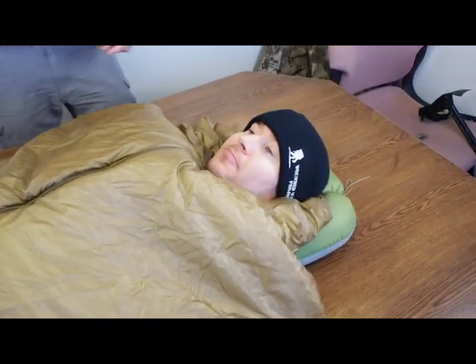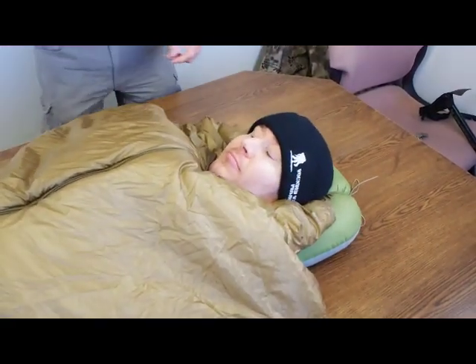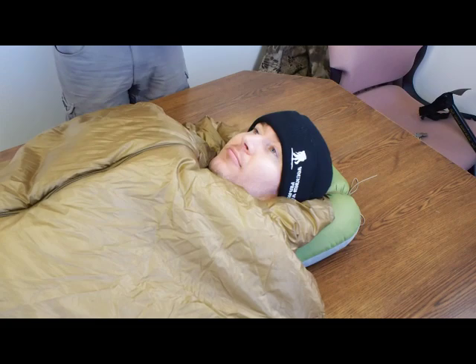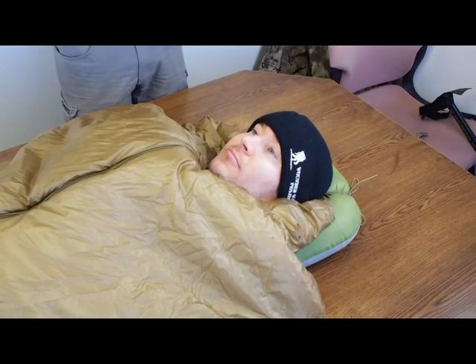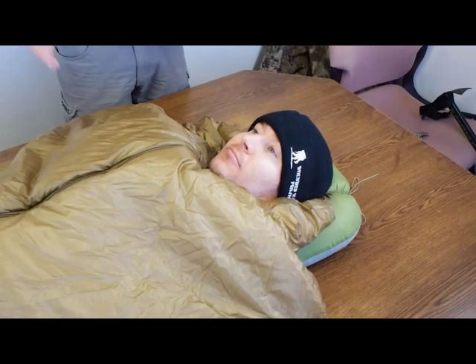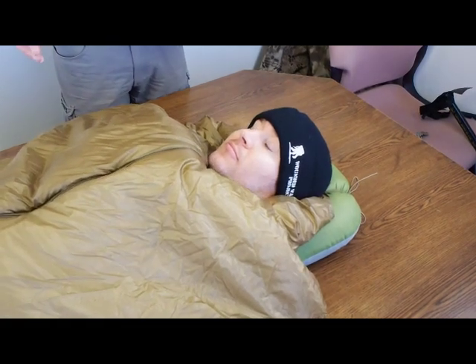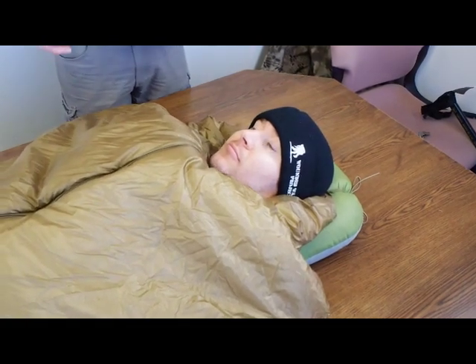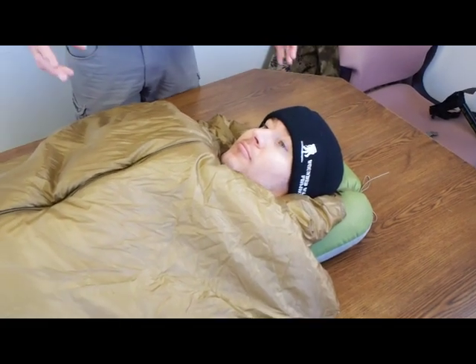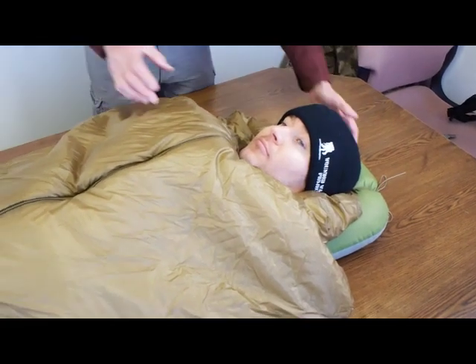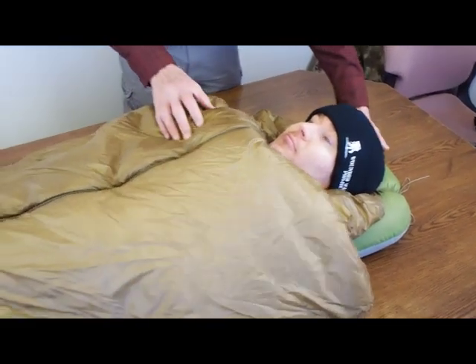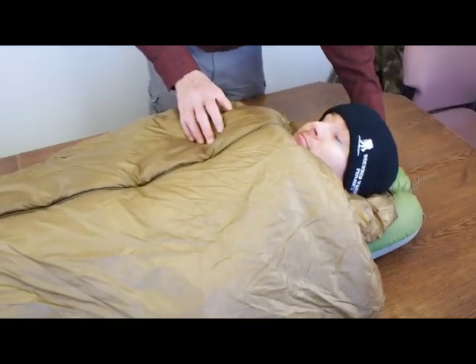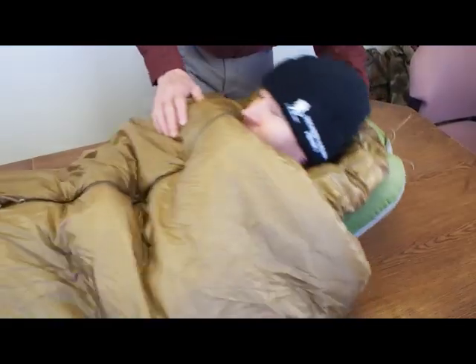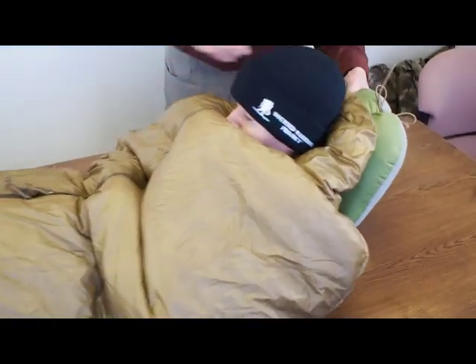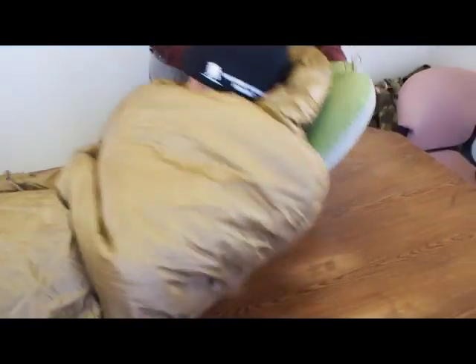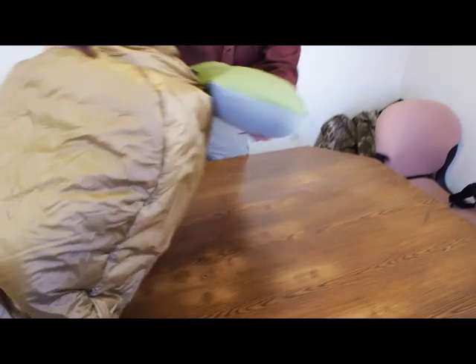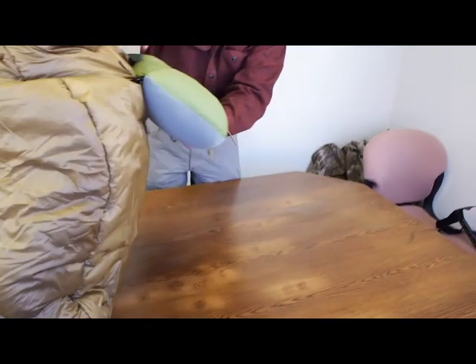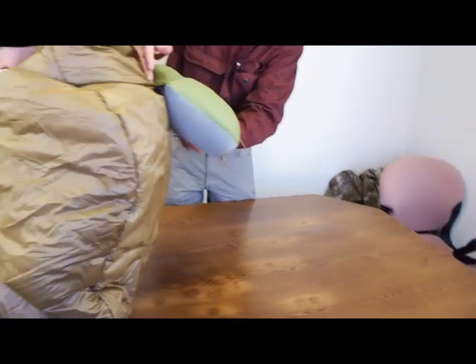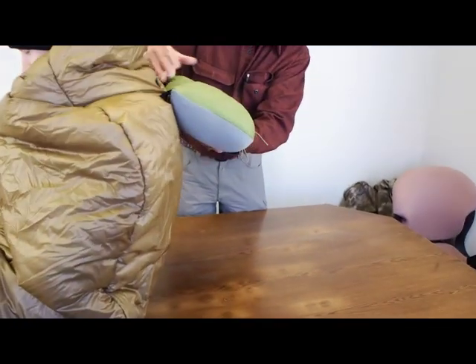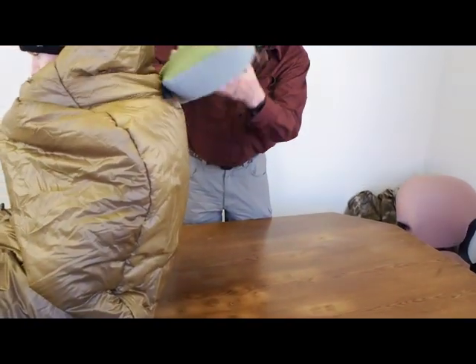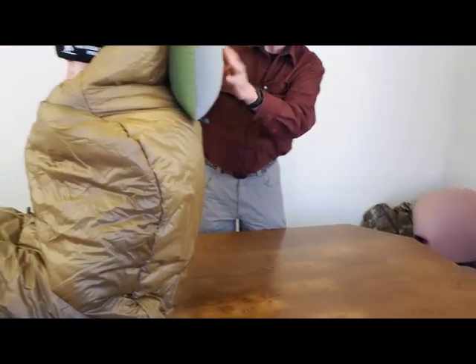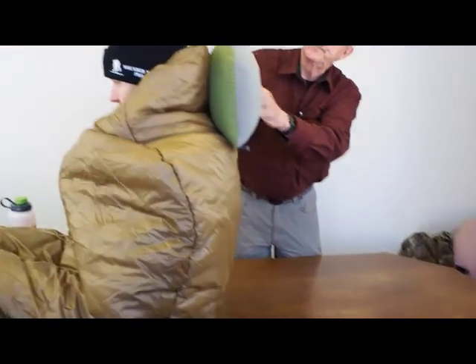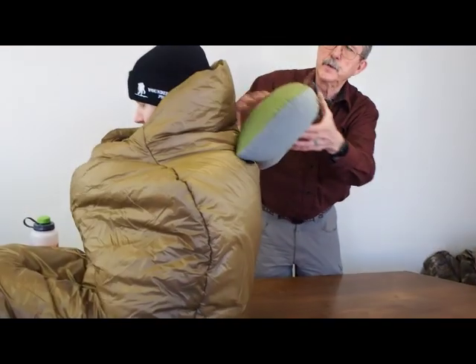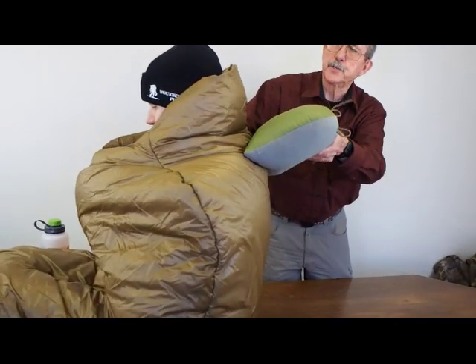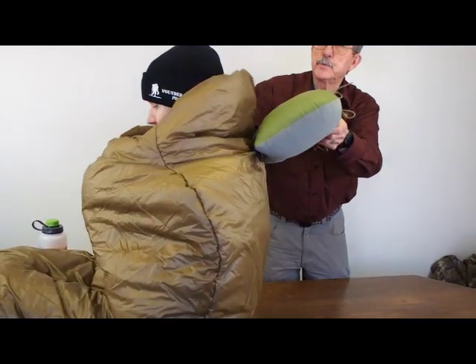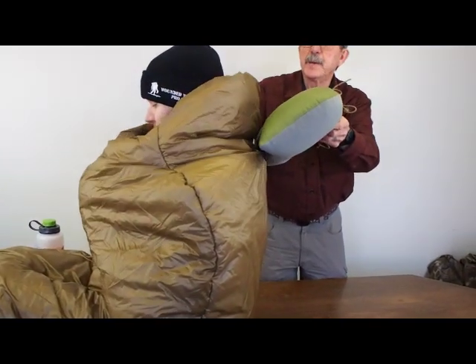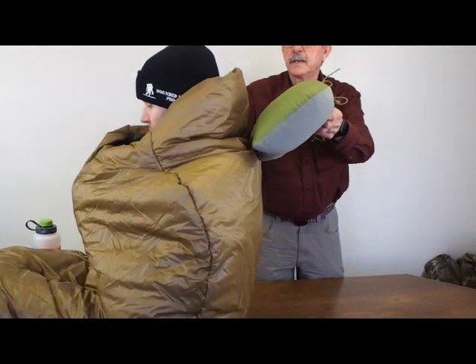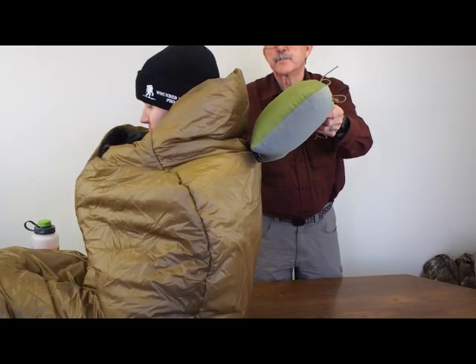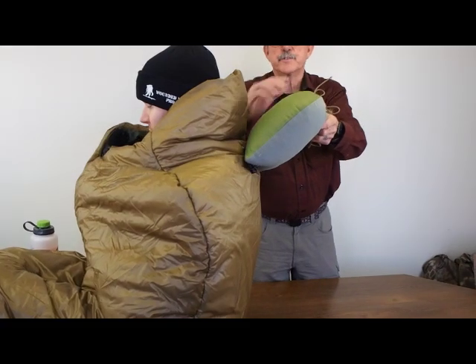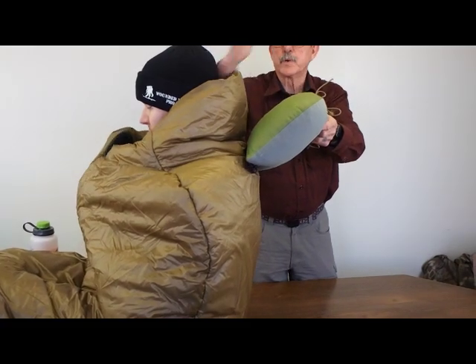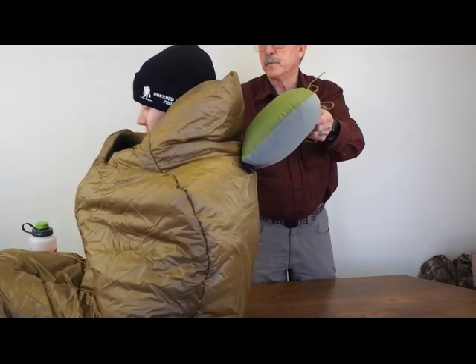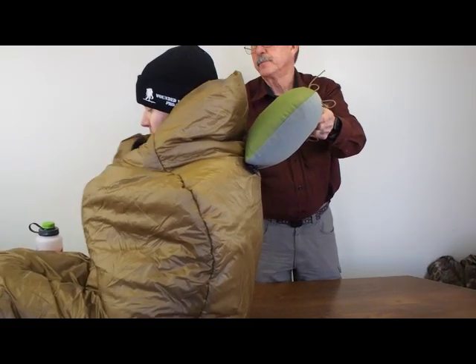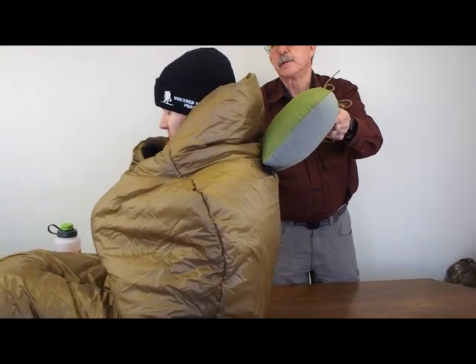It is very simple to use and quite warm. If you'll sit up just a little bit, I'd like to show folks we have attachment points for you to lash your pillow to the bag so it doesn't squirt out from under your head.